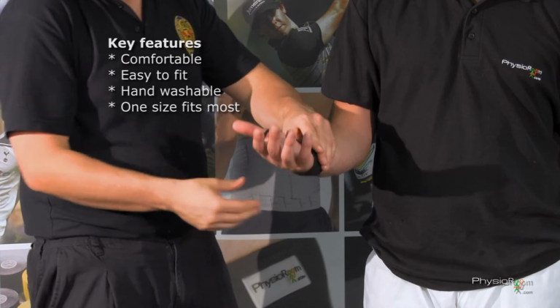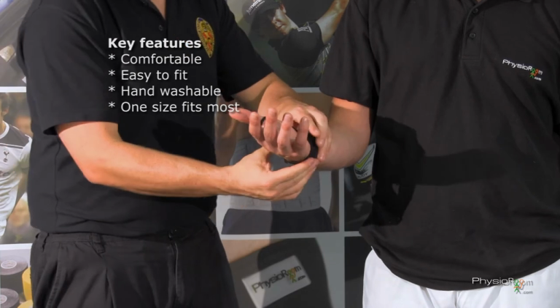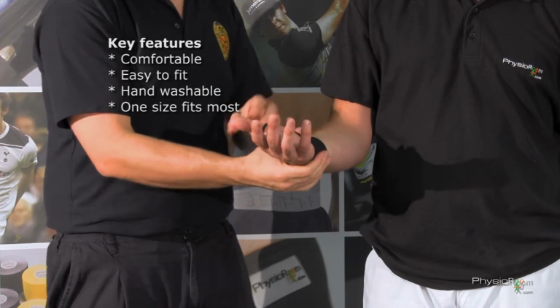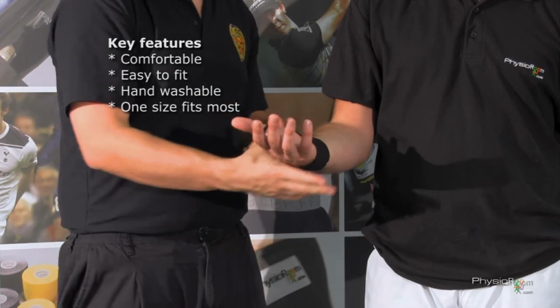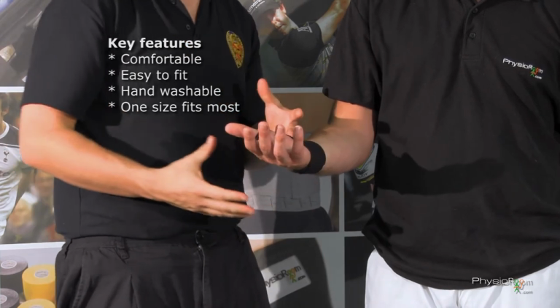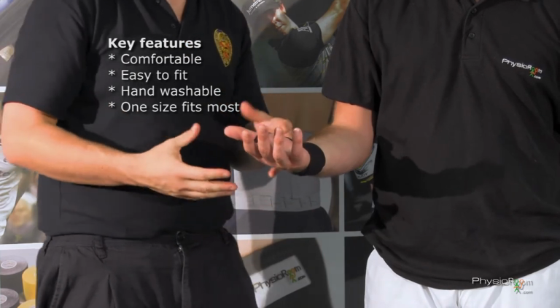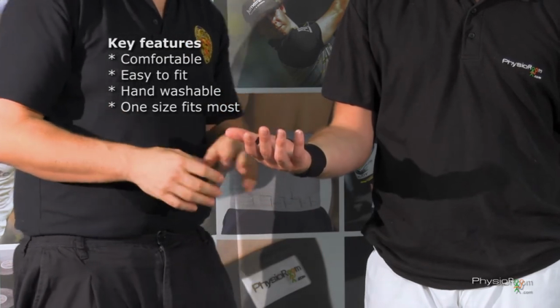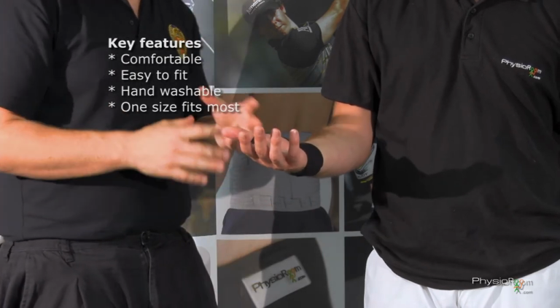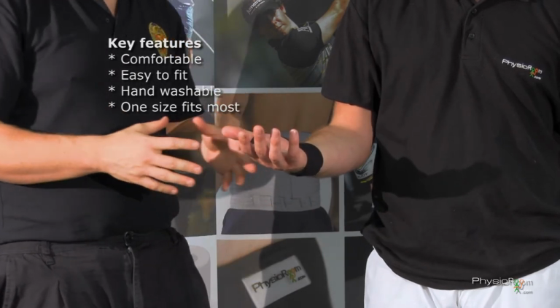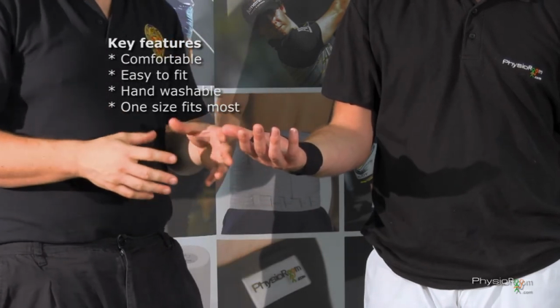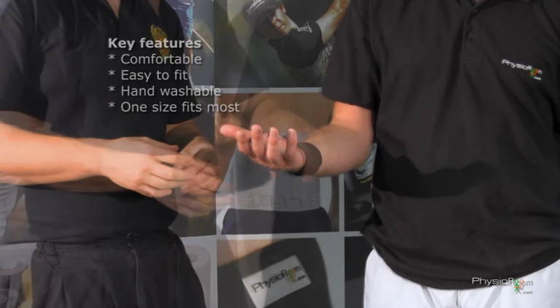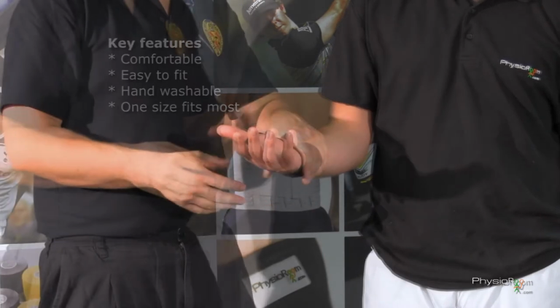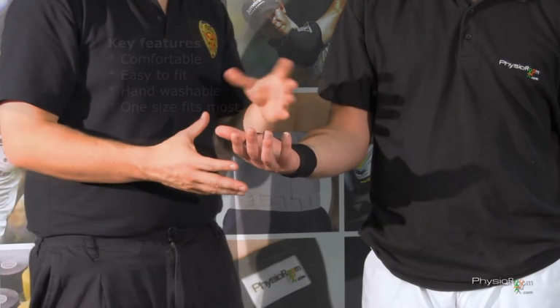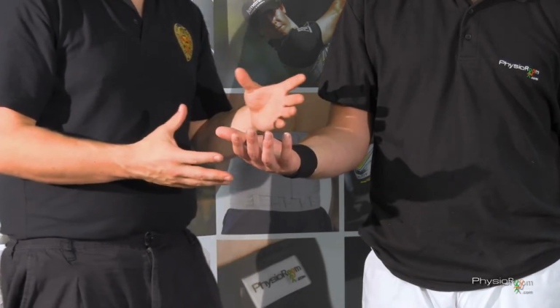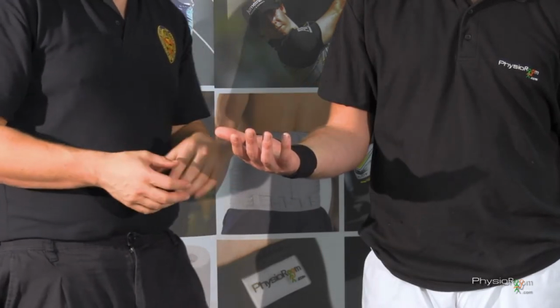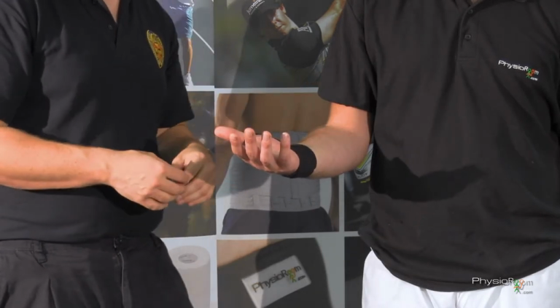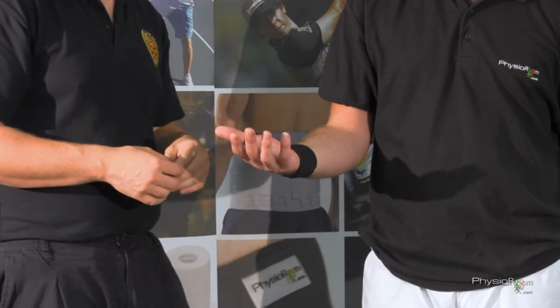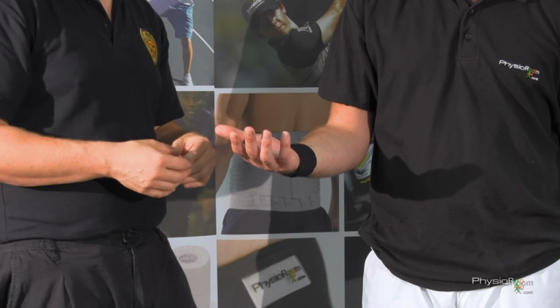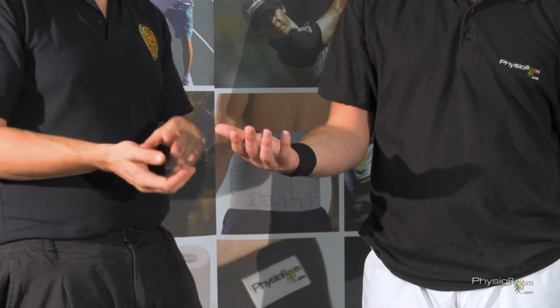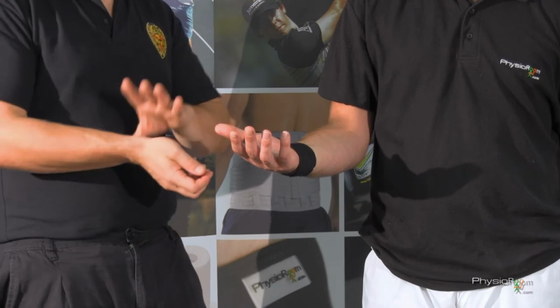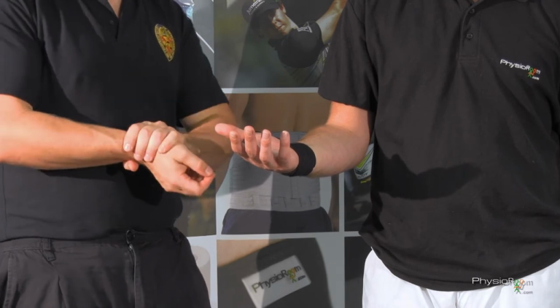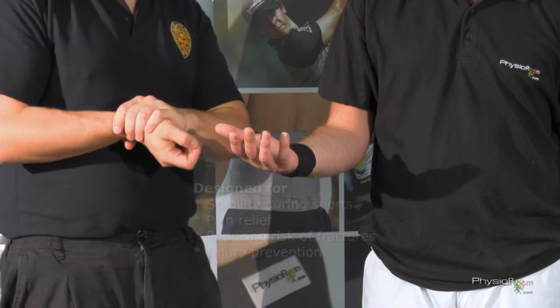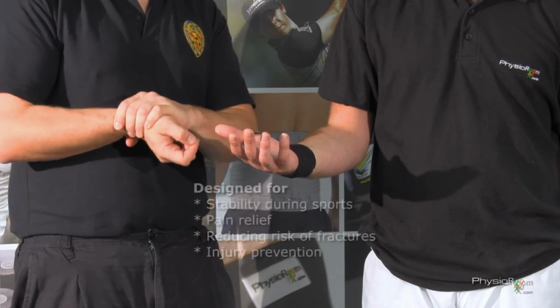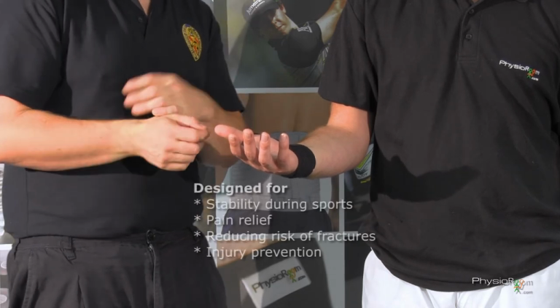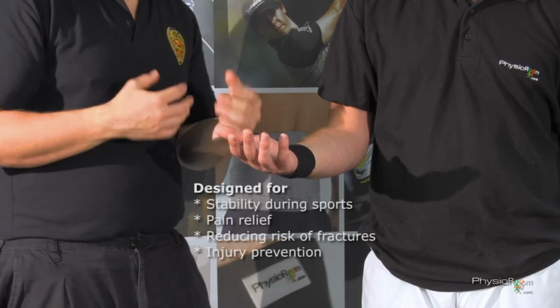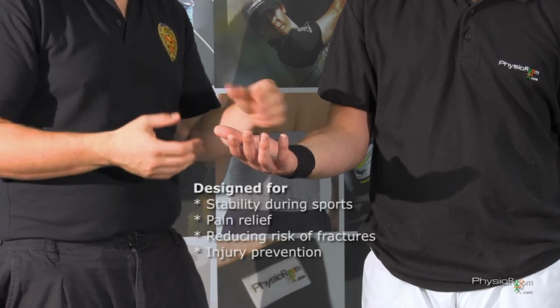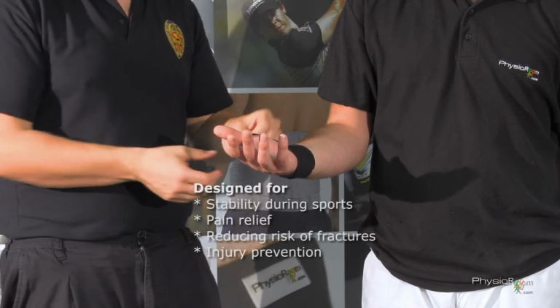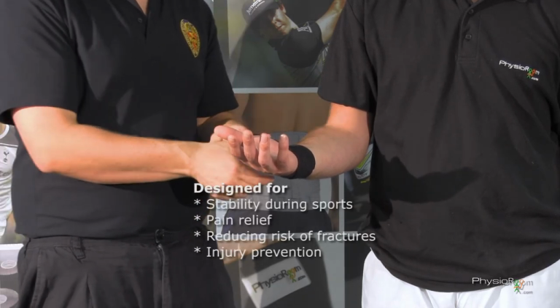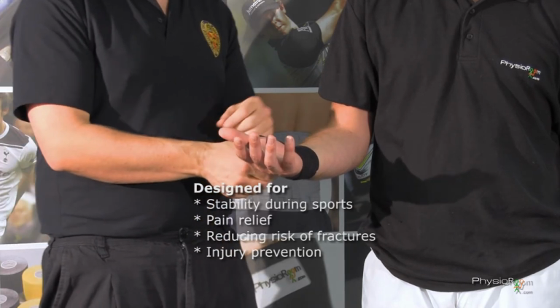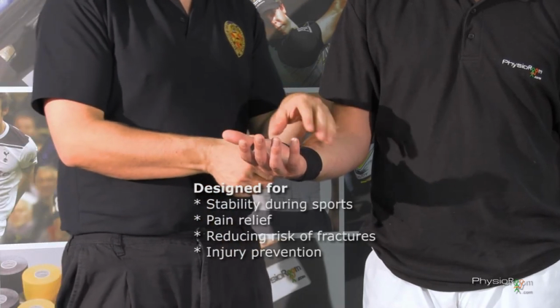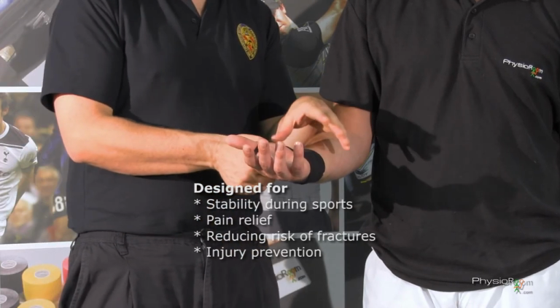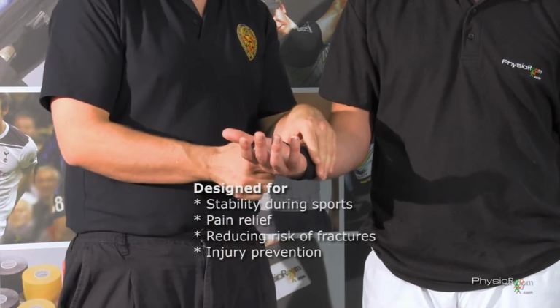There you go — easy application, really simple to use. Things you can obviously use it for medically: just to give some support to the wrist if you've got chronic wrist pain or any wrist arthritis.